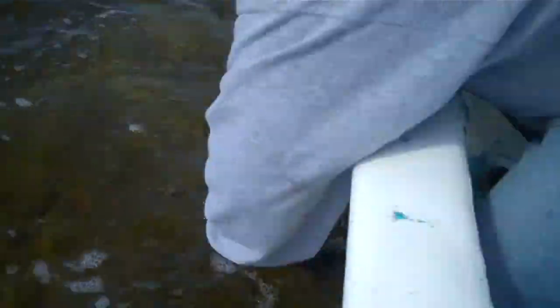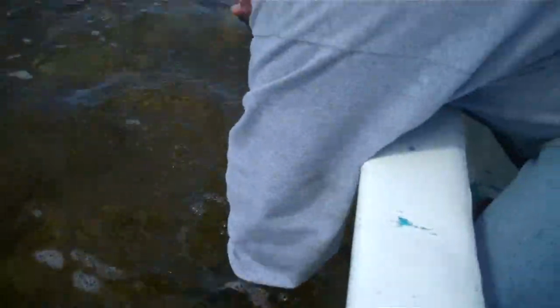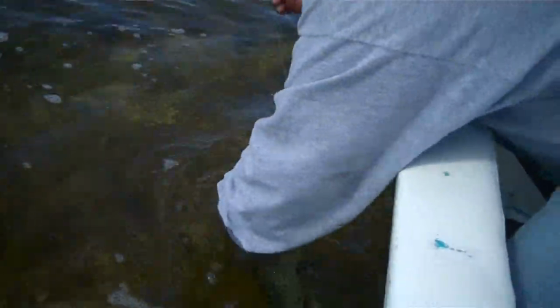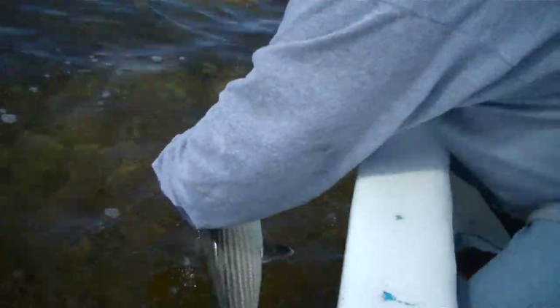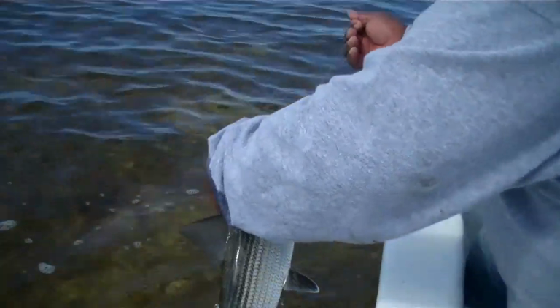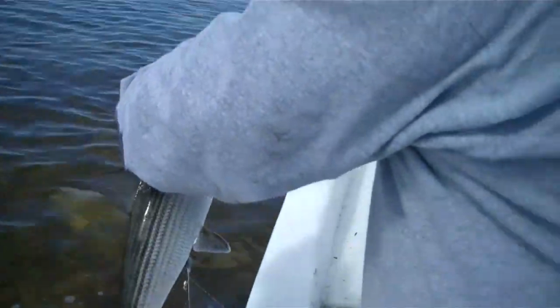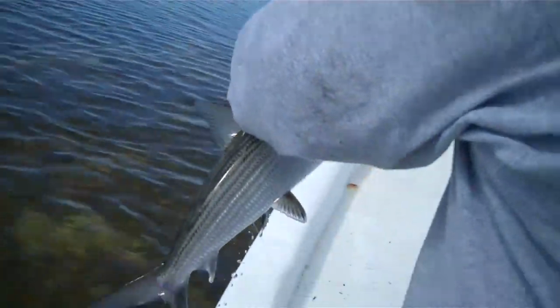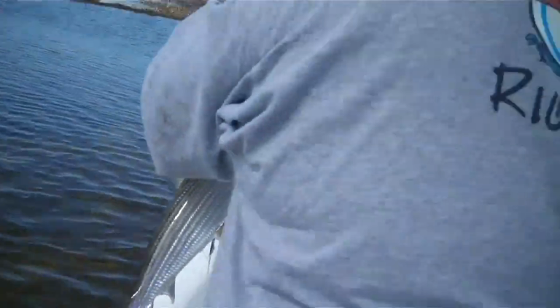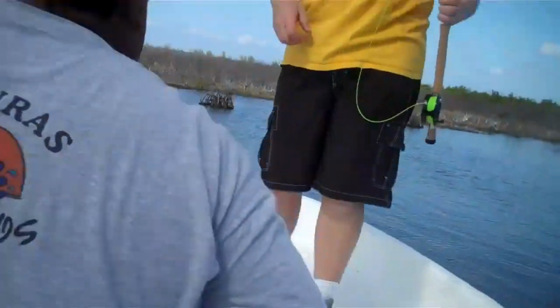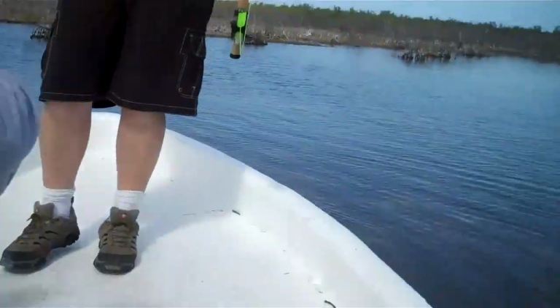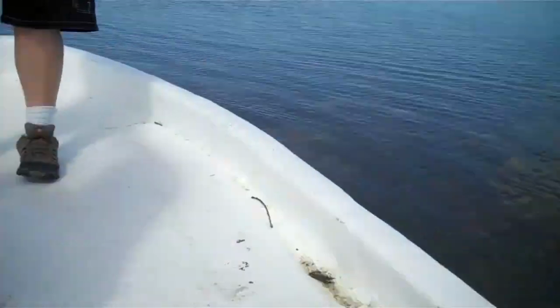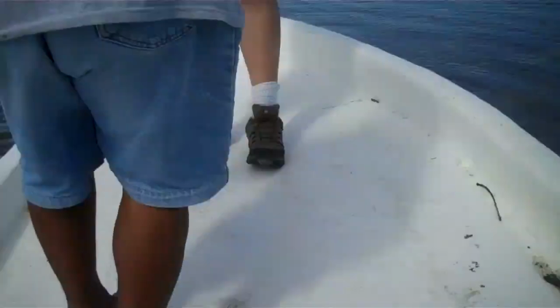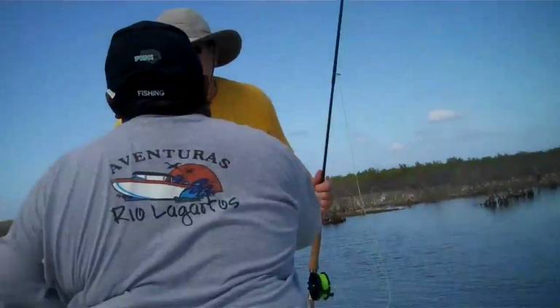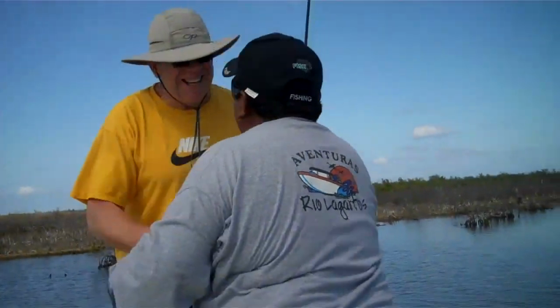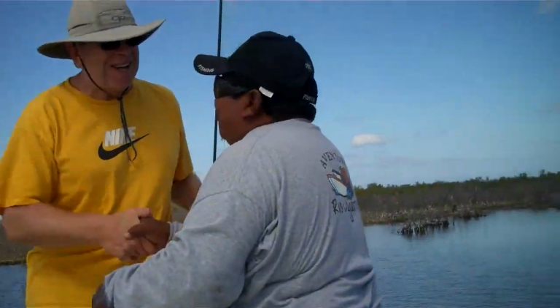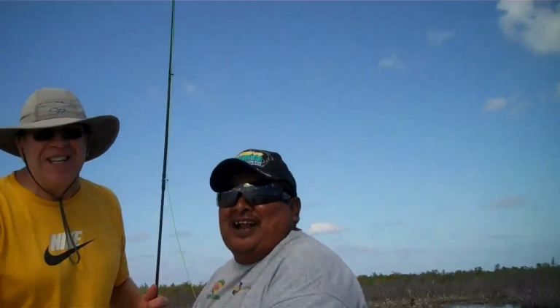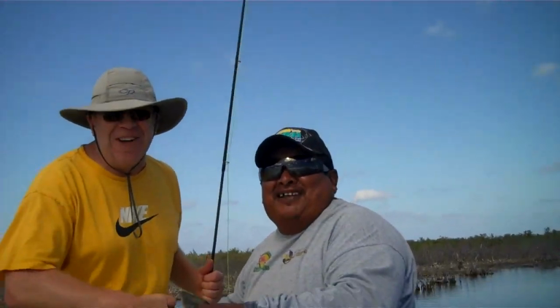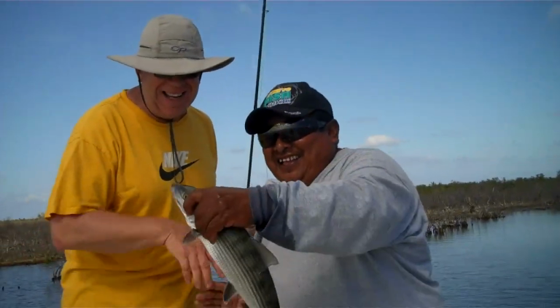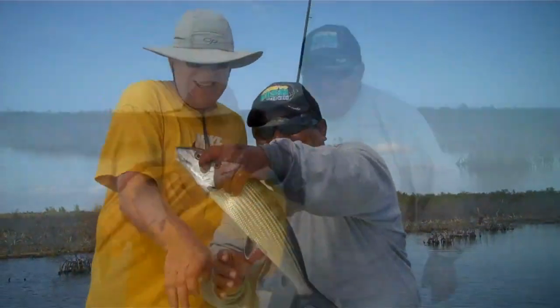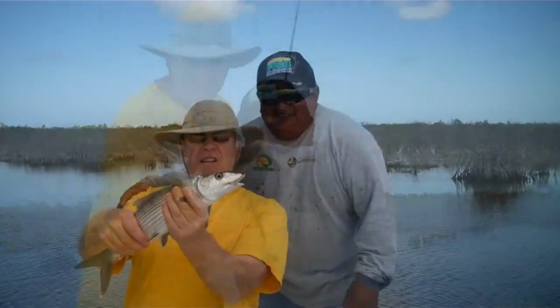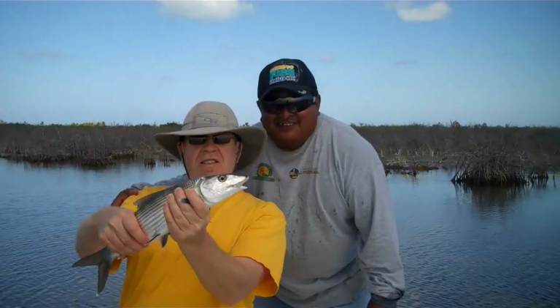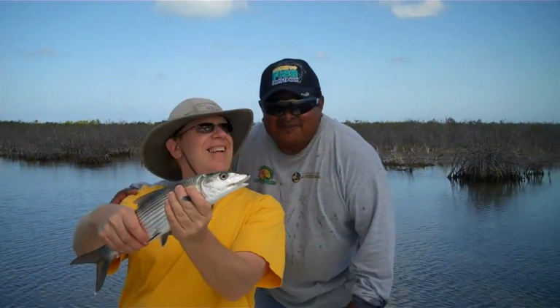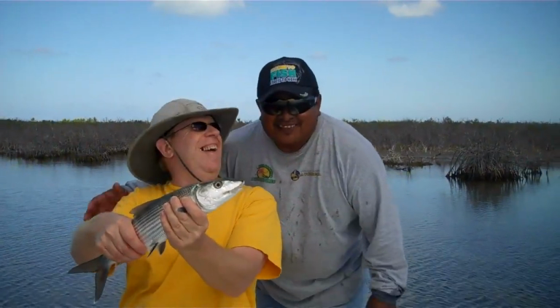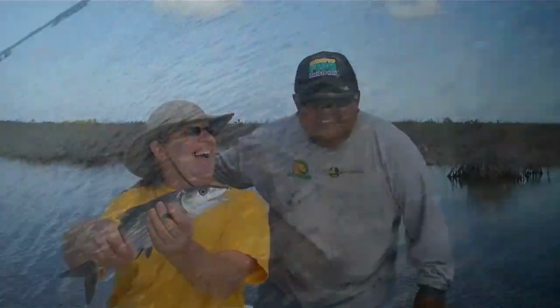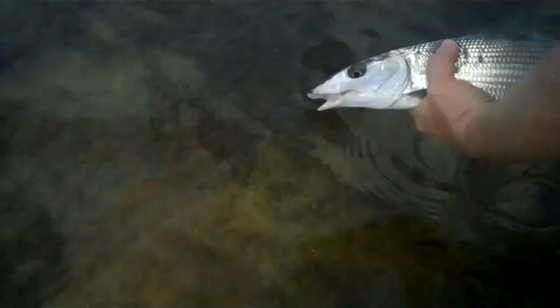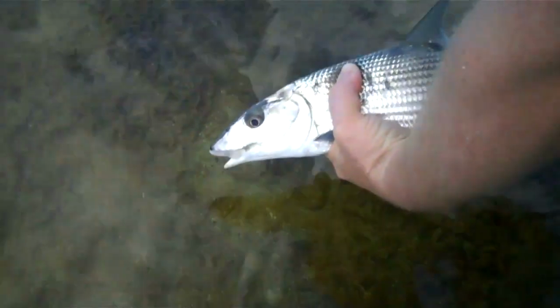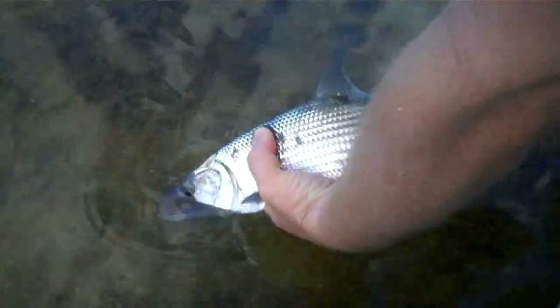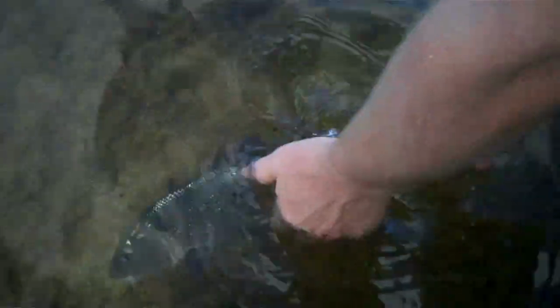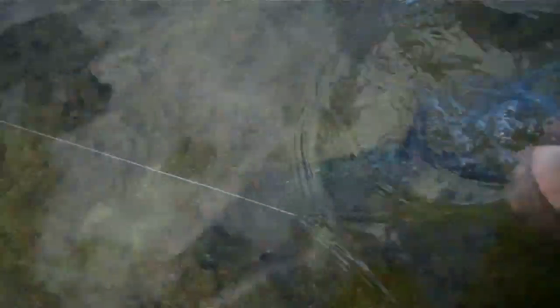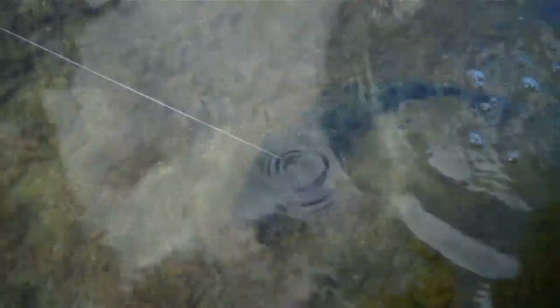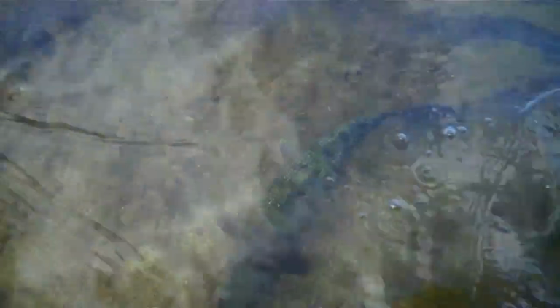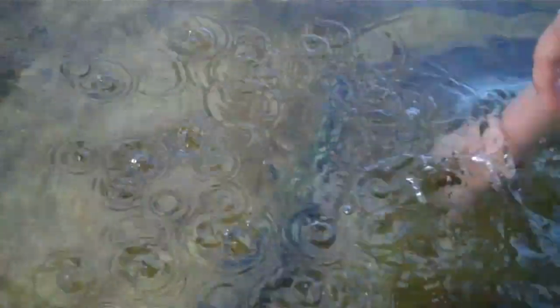Thank you, Nacho. You're welcome. Welcome to the fly fishing club. You look tall now. Nice. Ready?